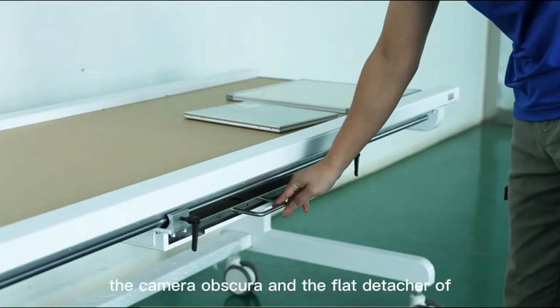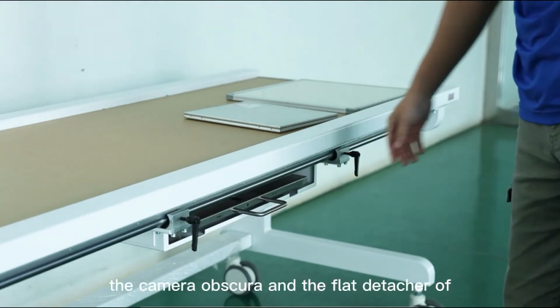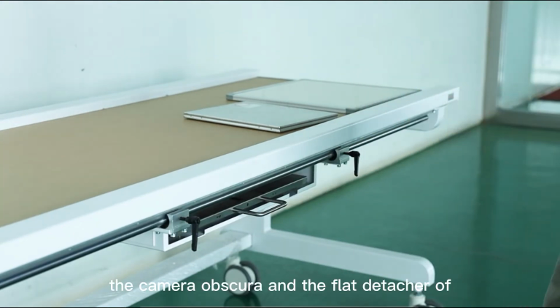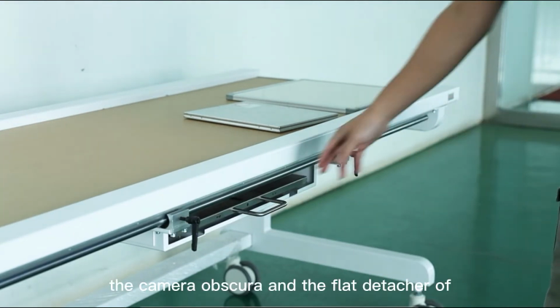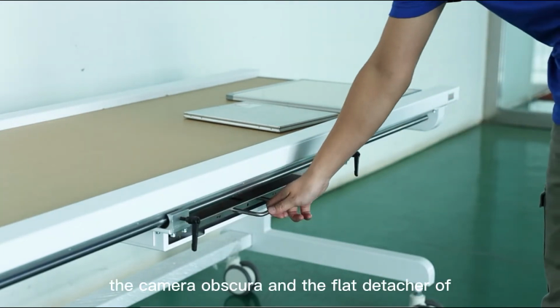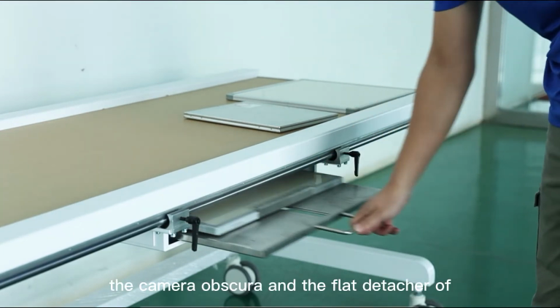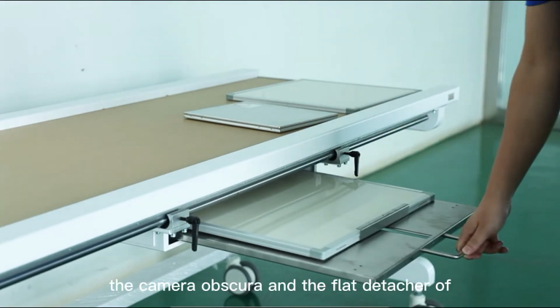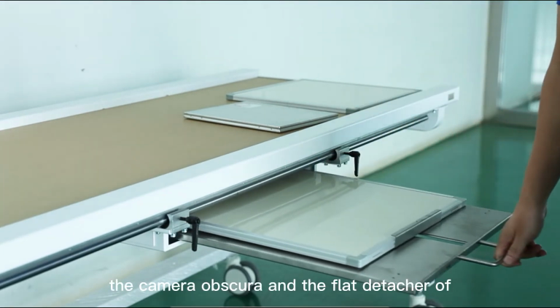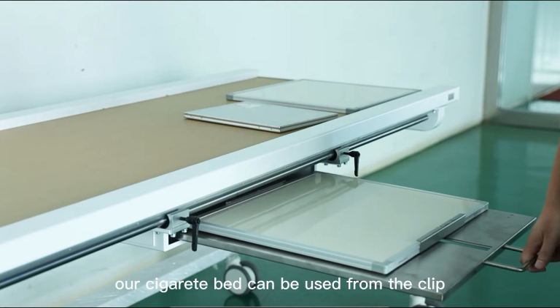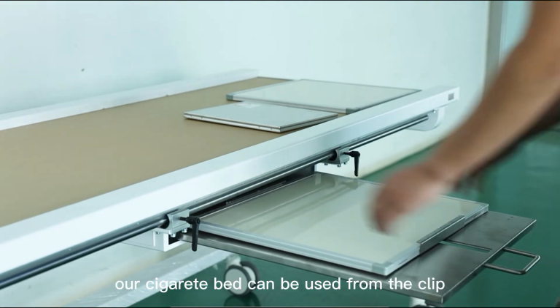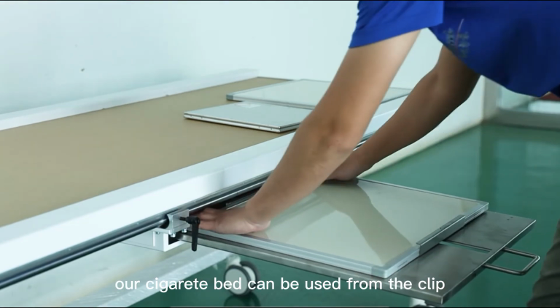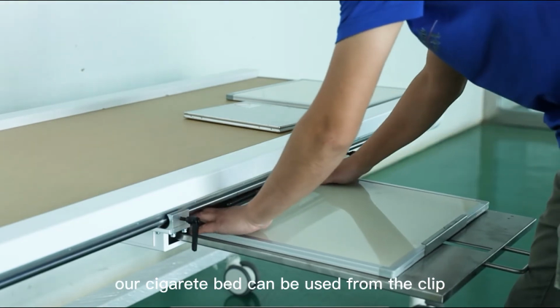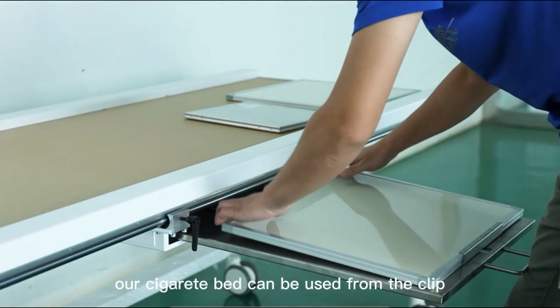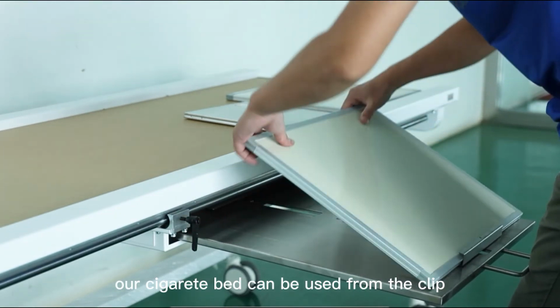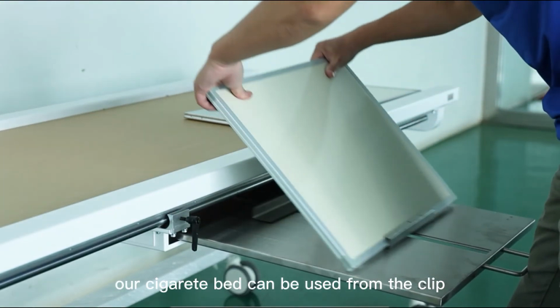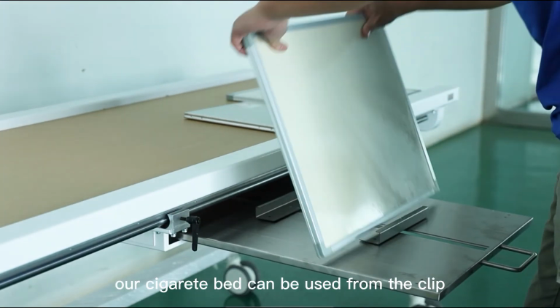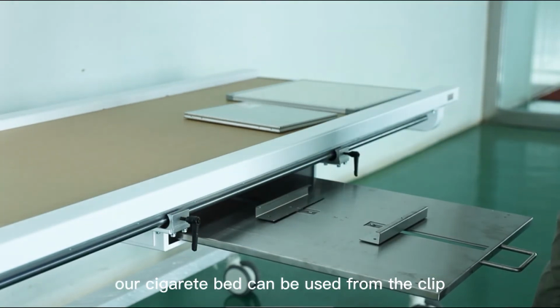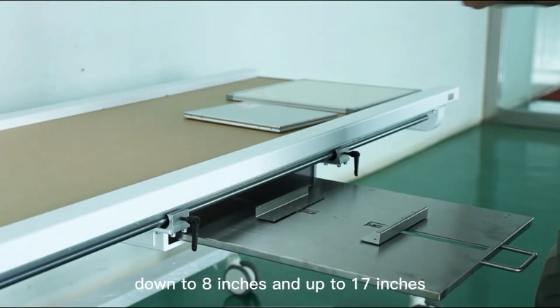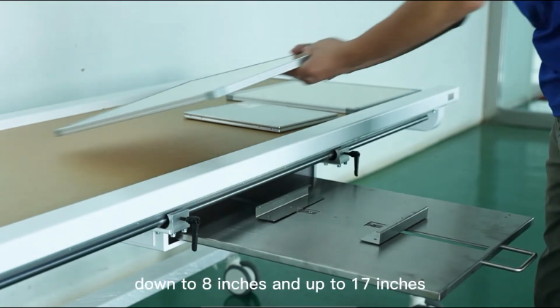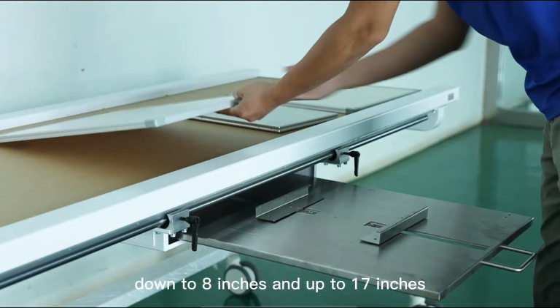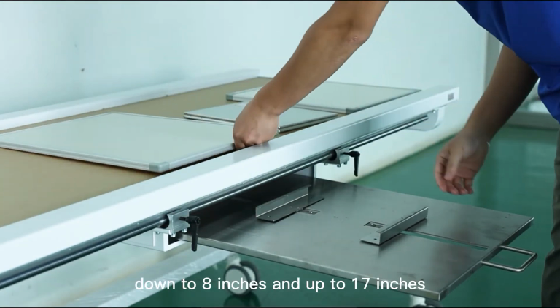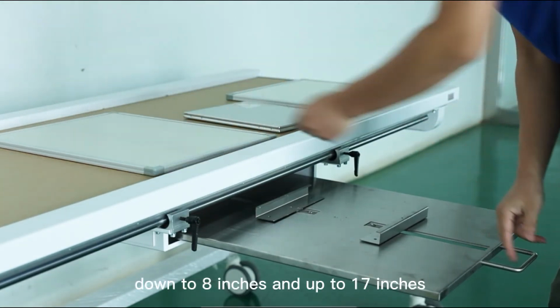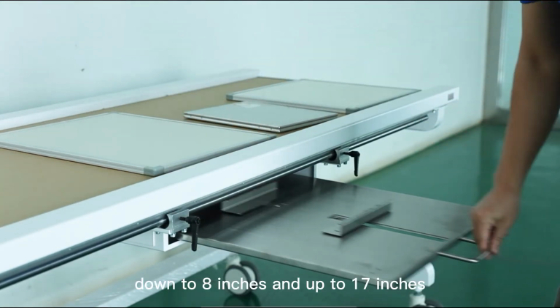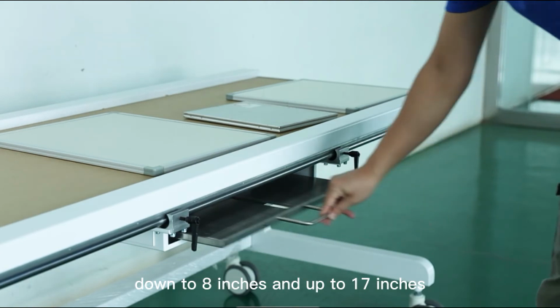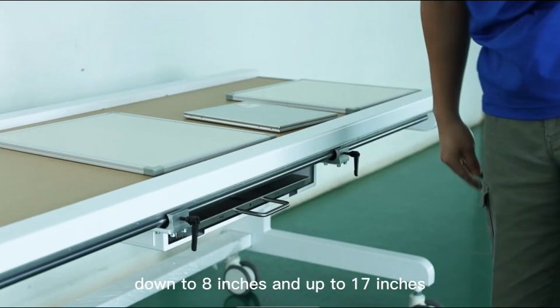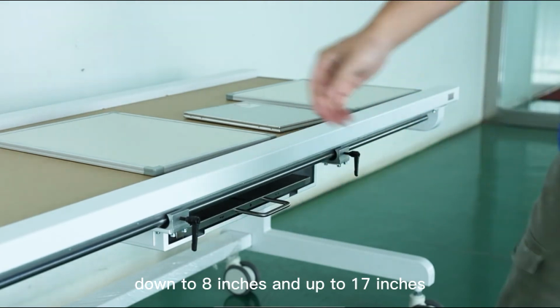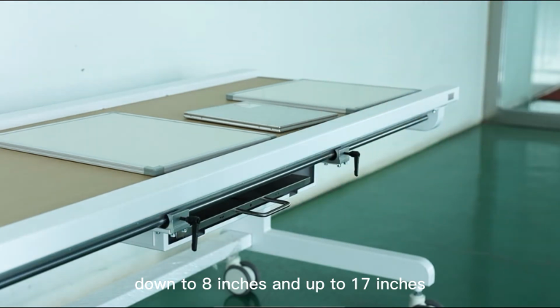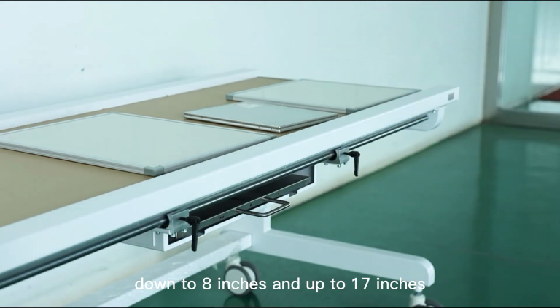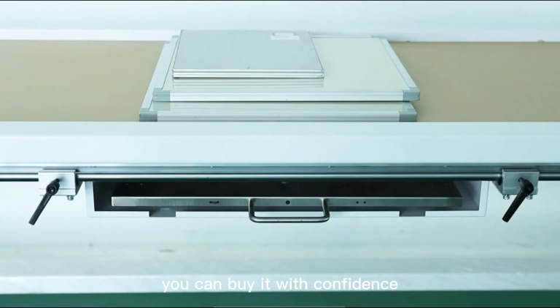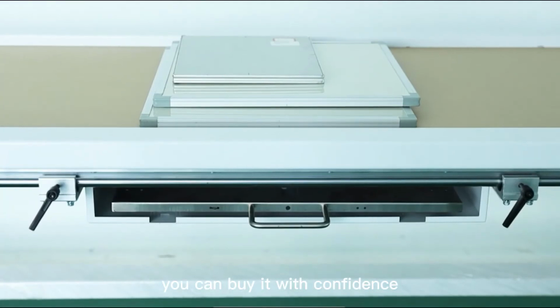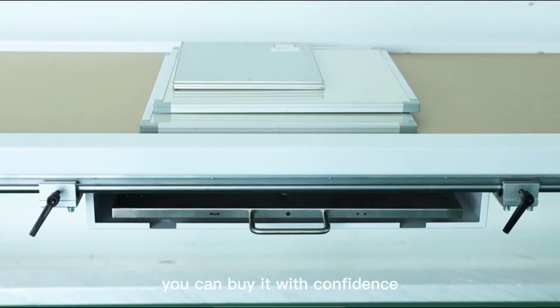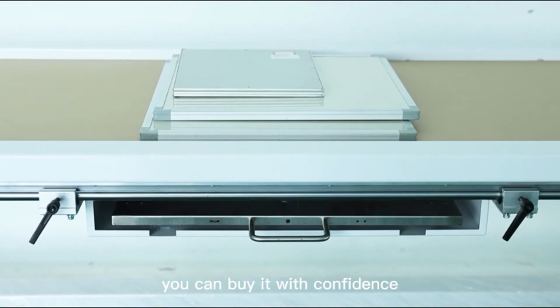The cassette and flat panel detector of our single bucky can be used from the clip, ranging from 8 inches up to 17 inches. You can buy it with confidence.